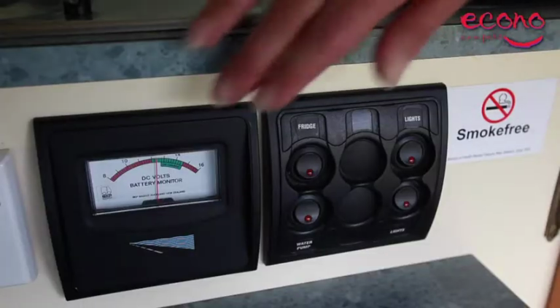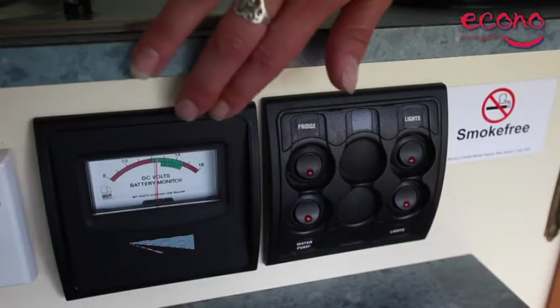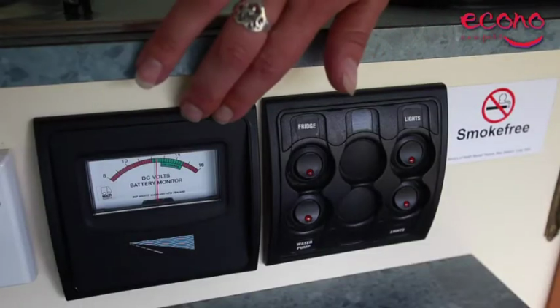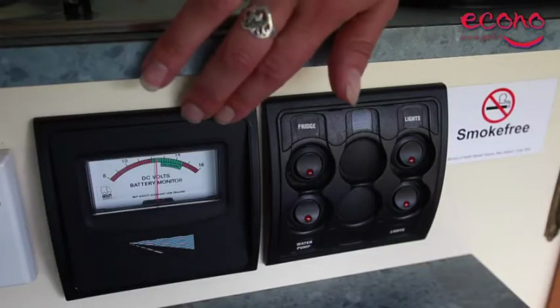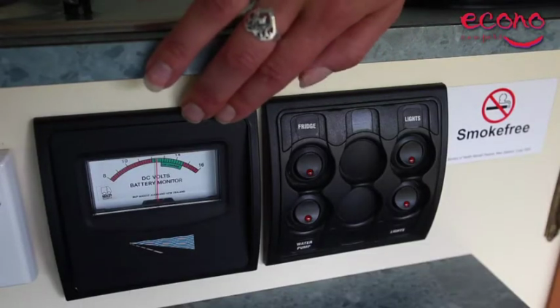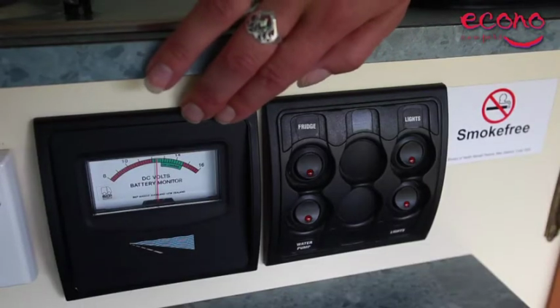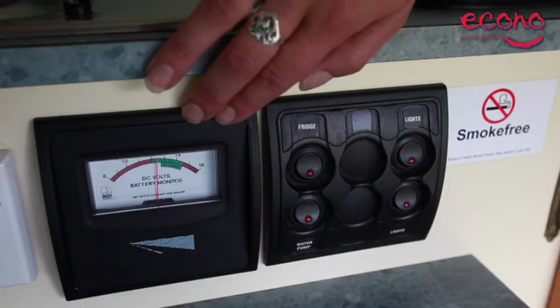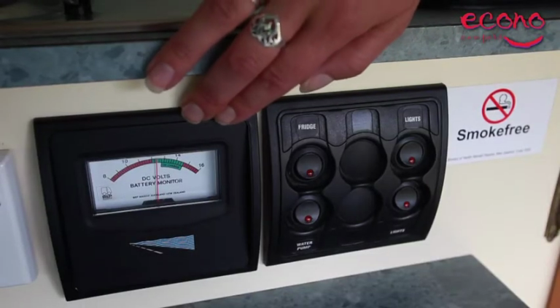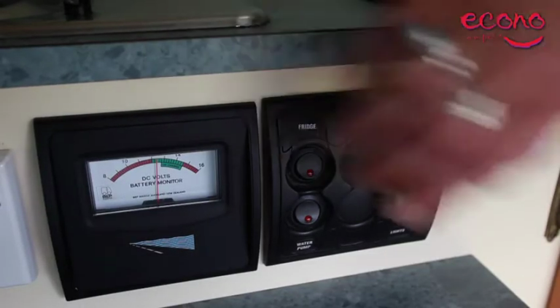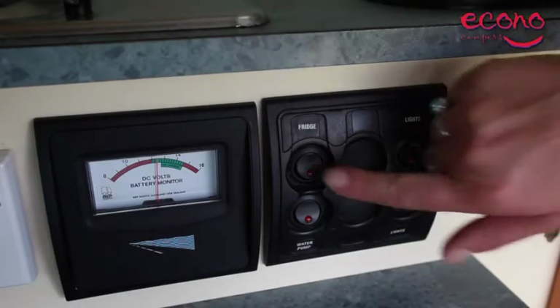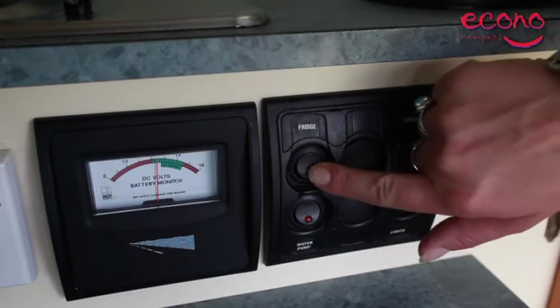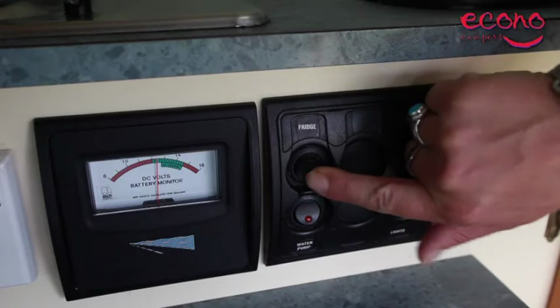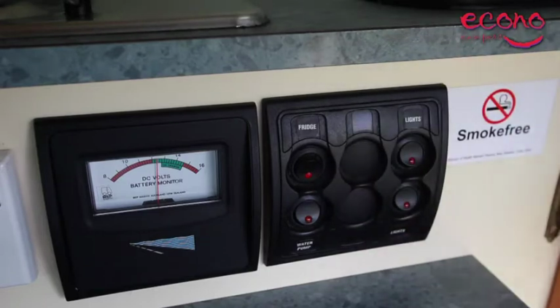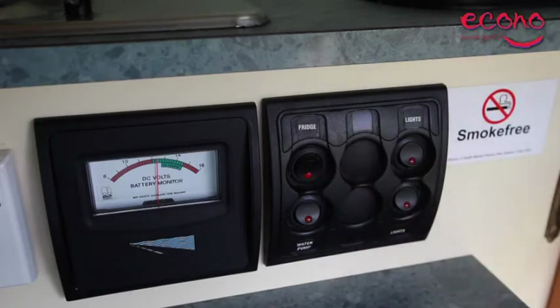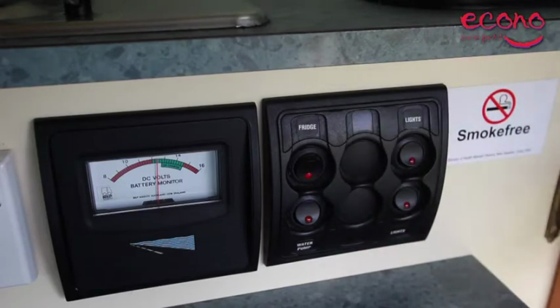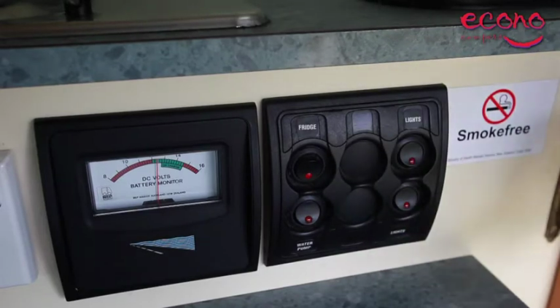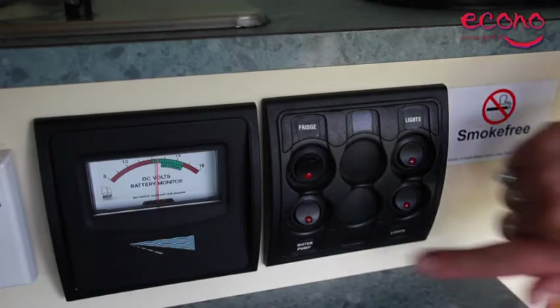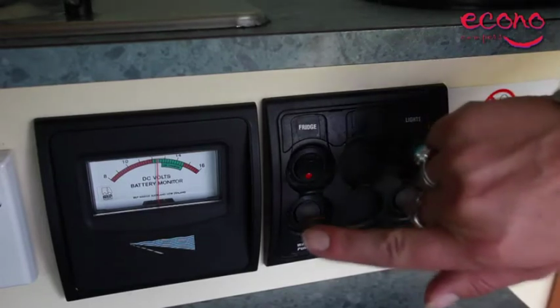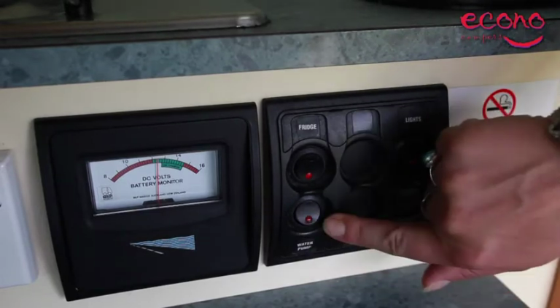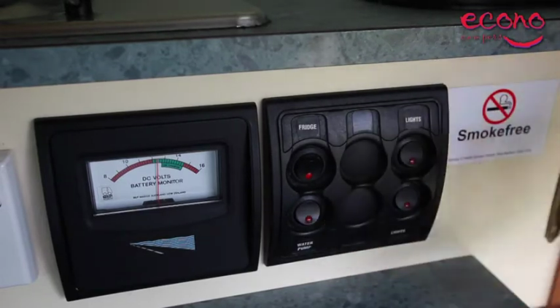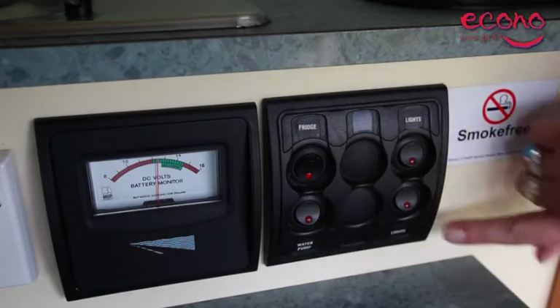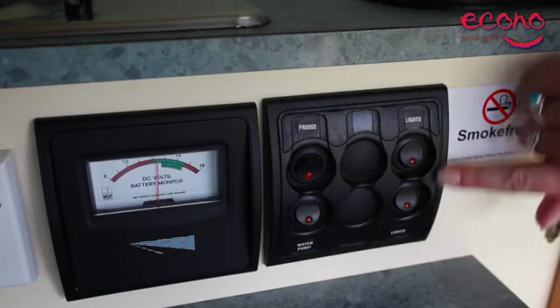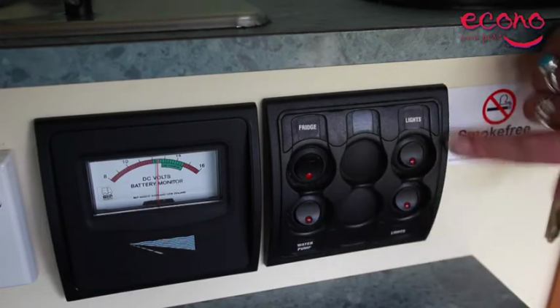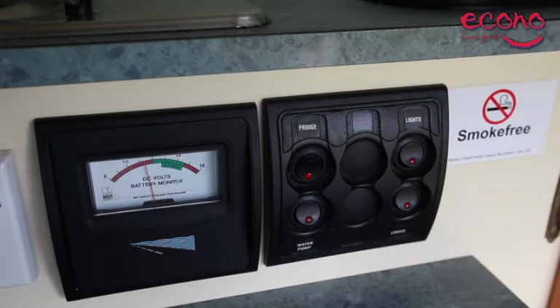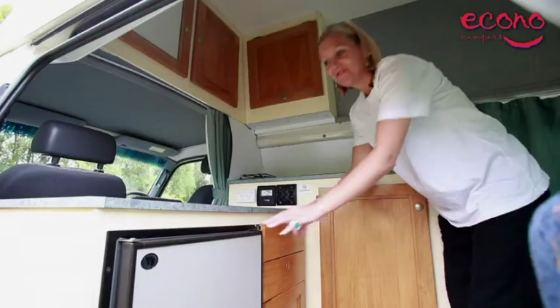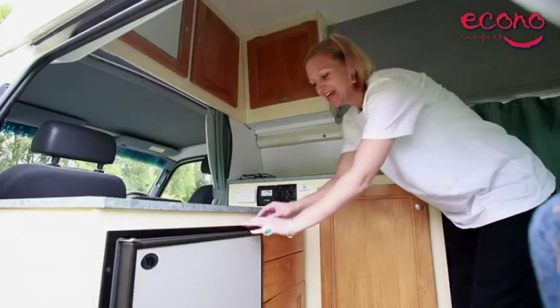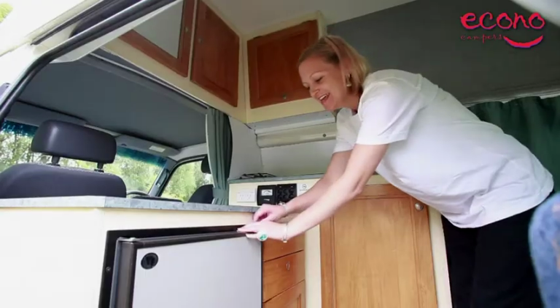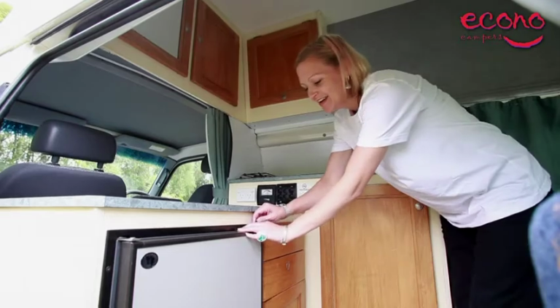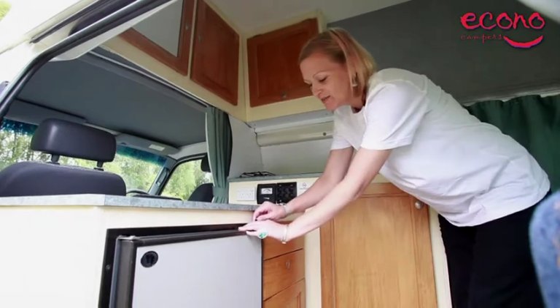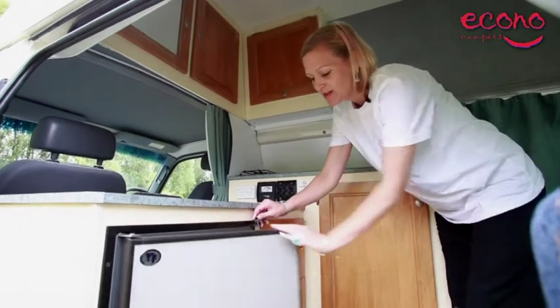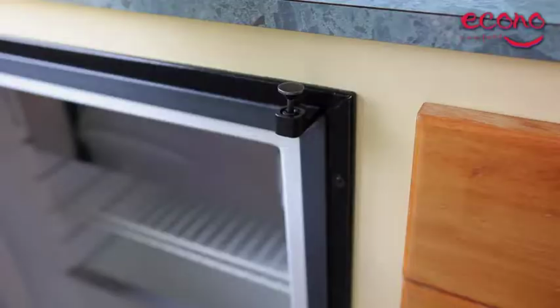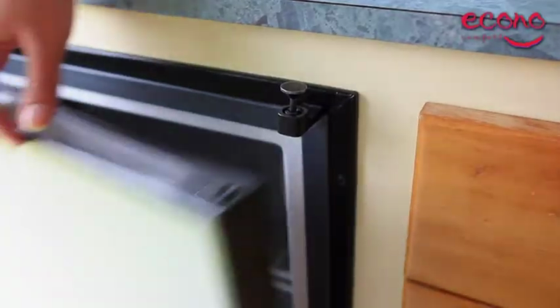This is the volt meter for your house battery. The house battery runs your fridge — you can leave that on the whole time you're on holiday. And it runs your water pump and your lights. Fridge down here. Lift the pin to open and close.